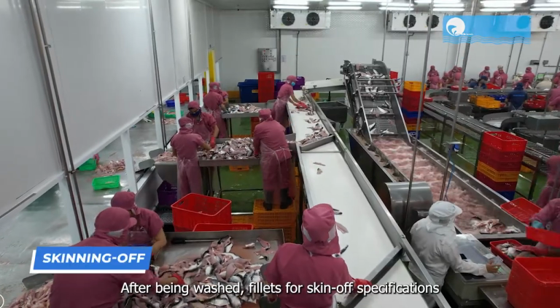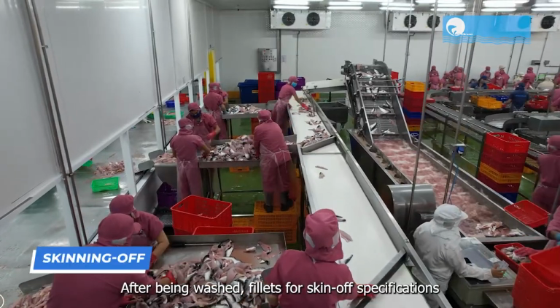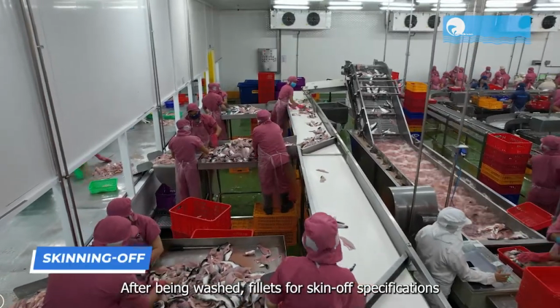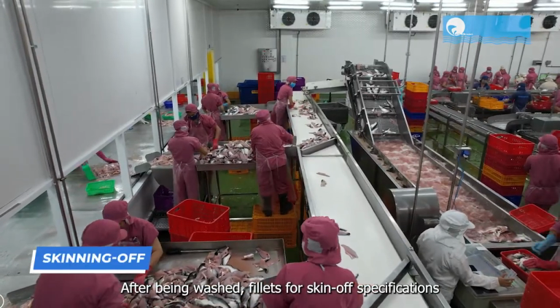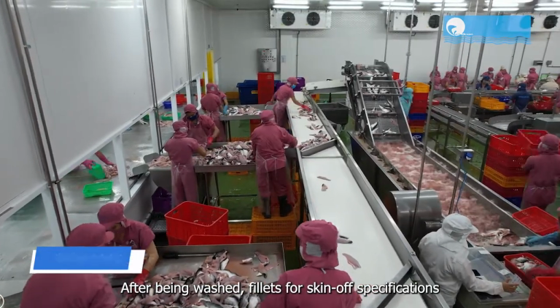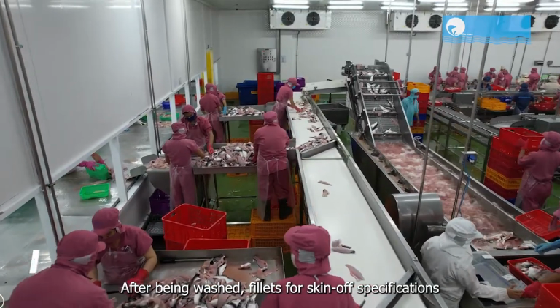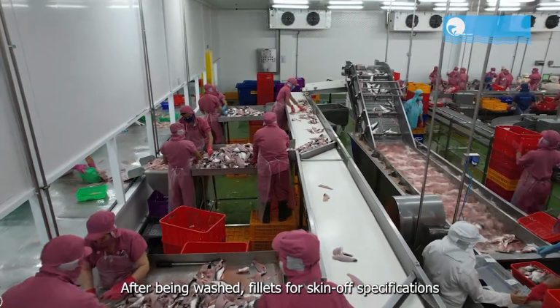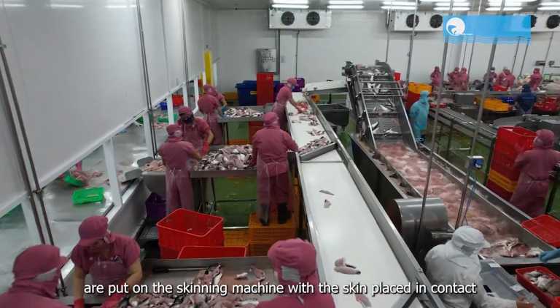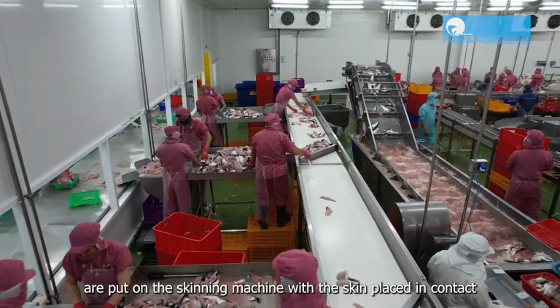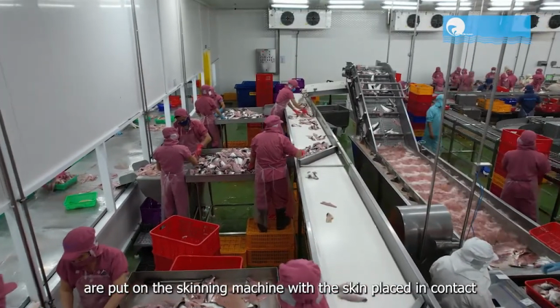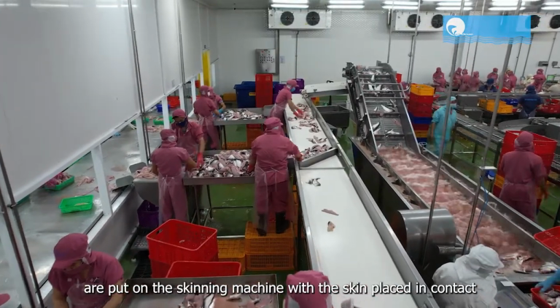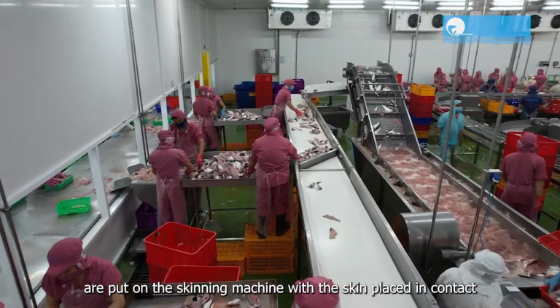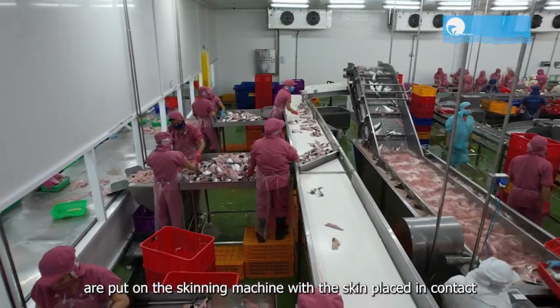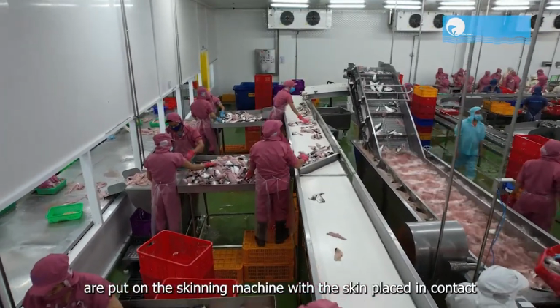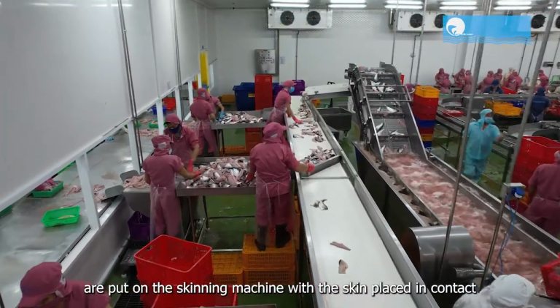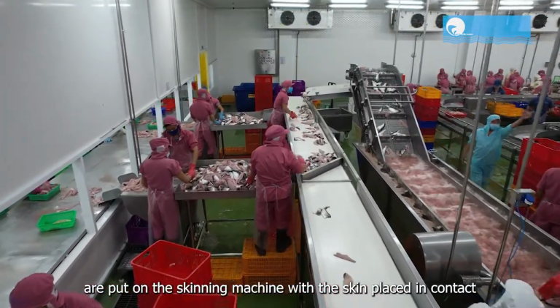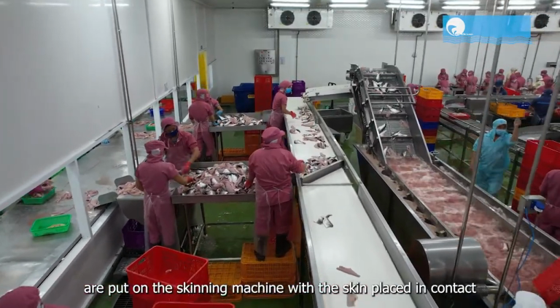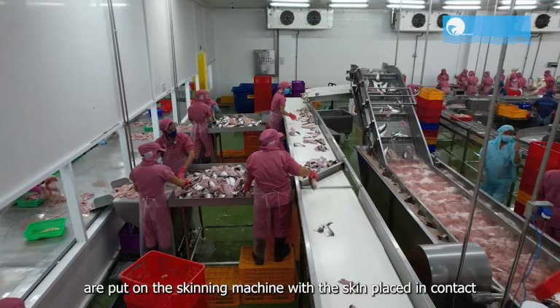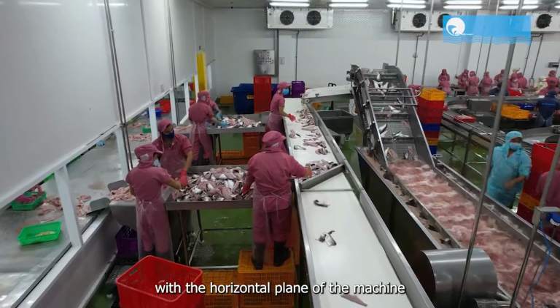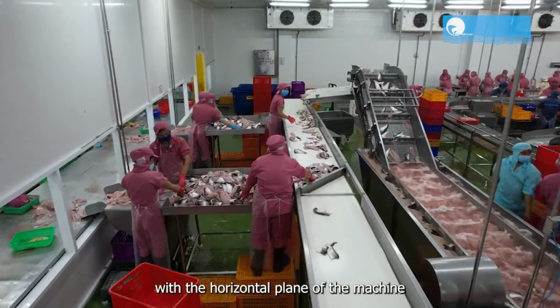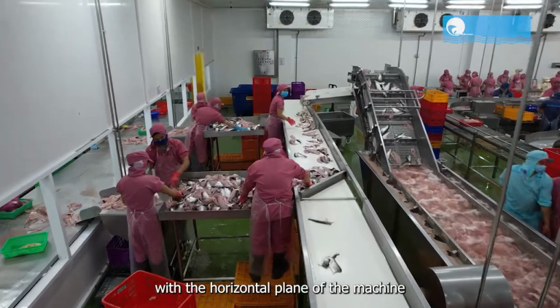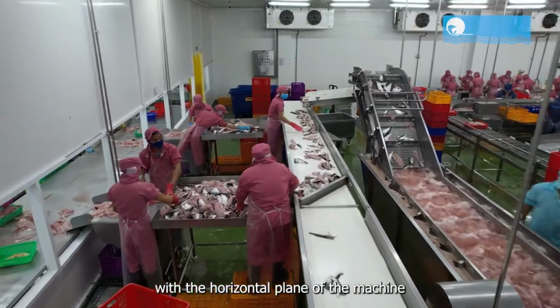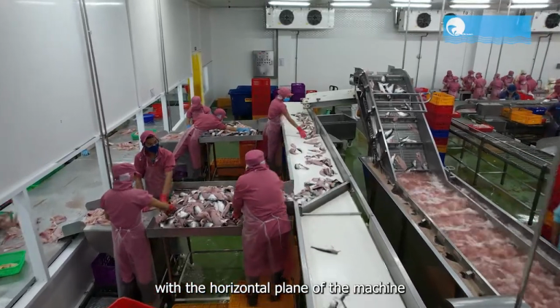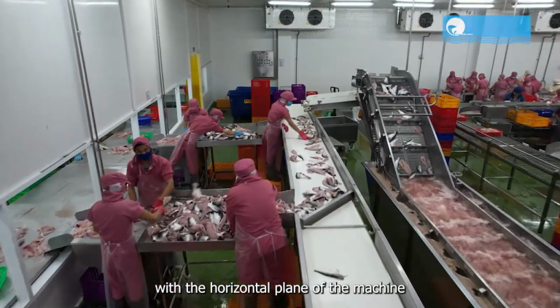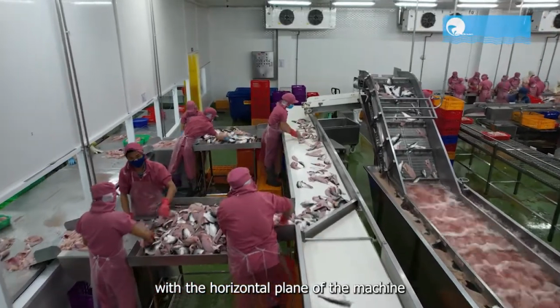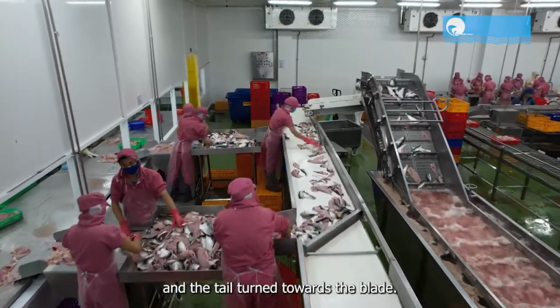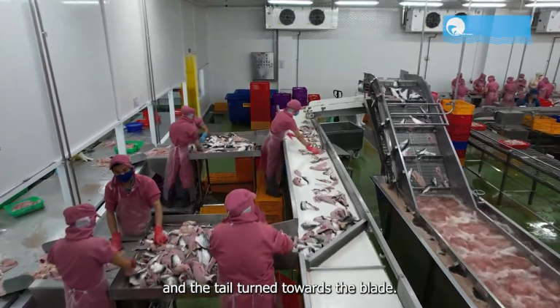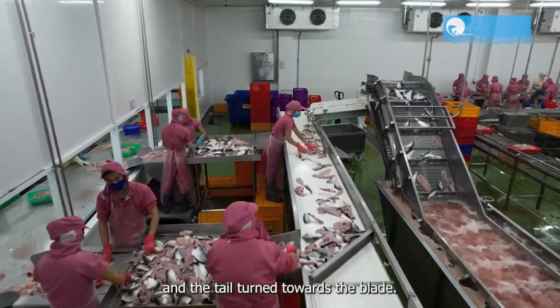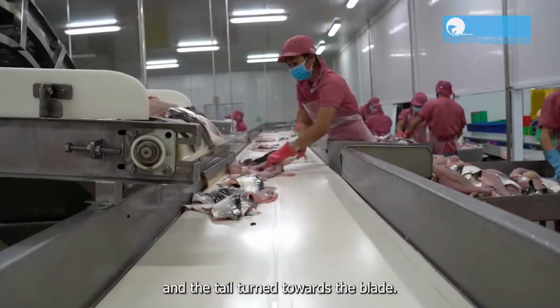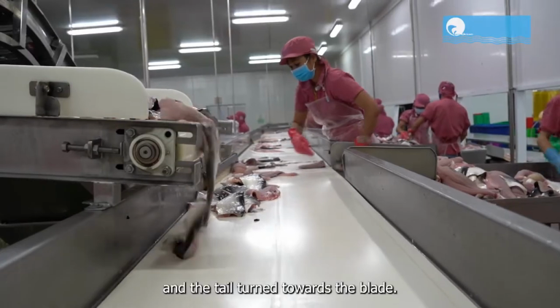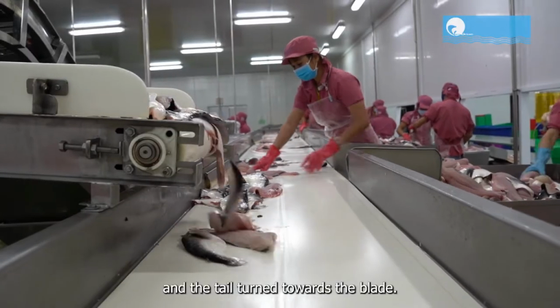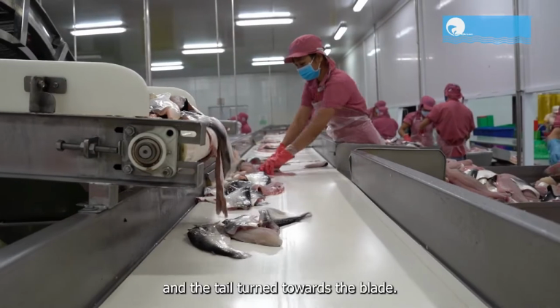Fillets for skin-off specifications are put on the skinning machine with the skin placed in contact with the horizontal plane of the machine and the tail turned towards the blade.